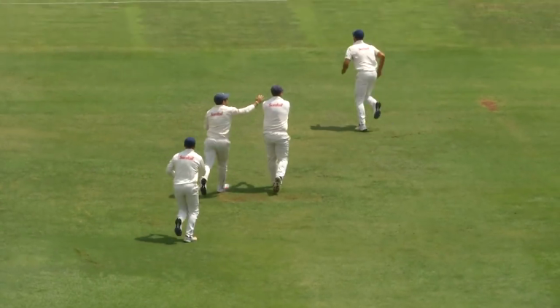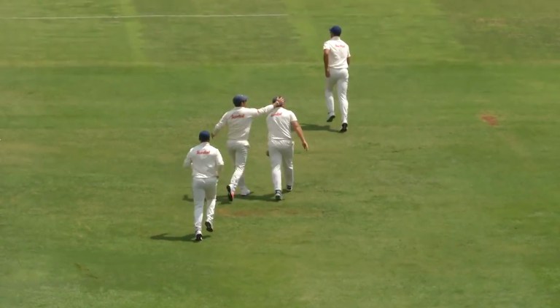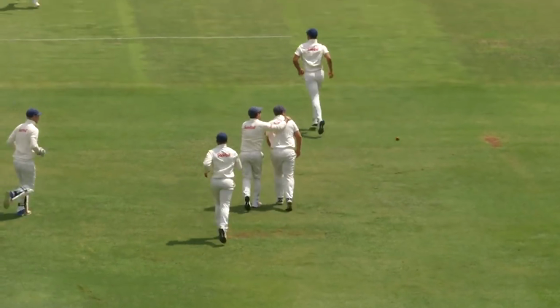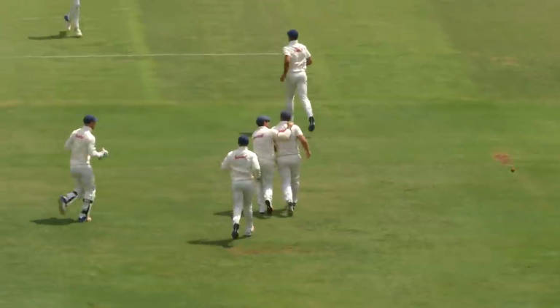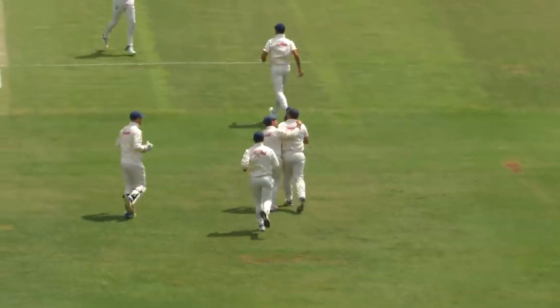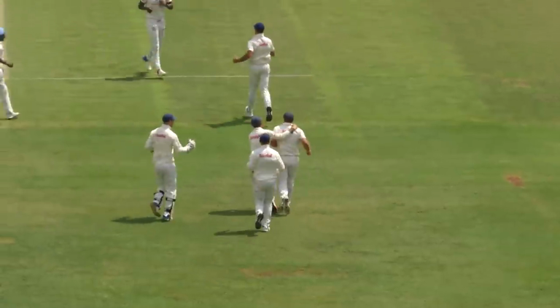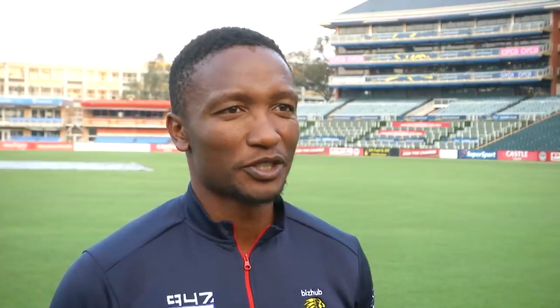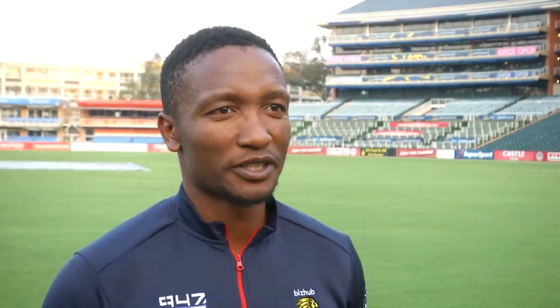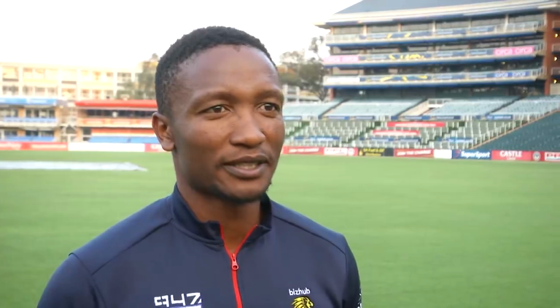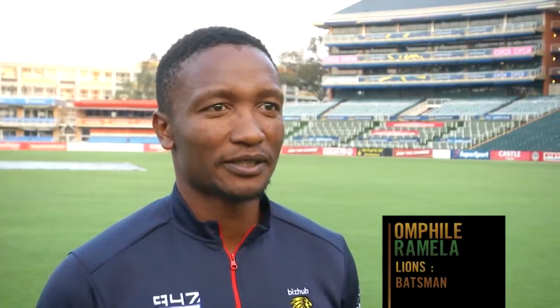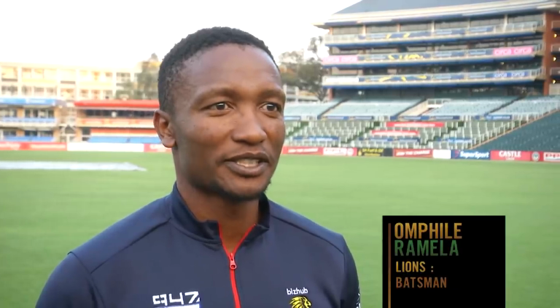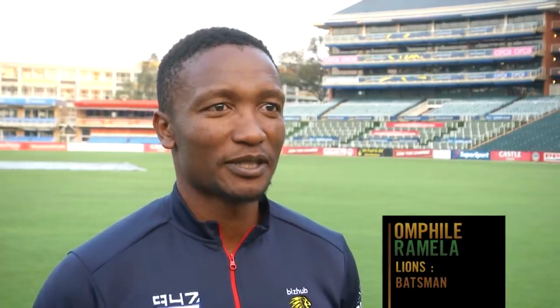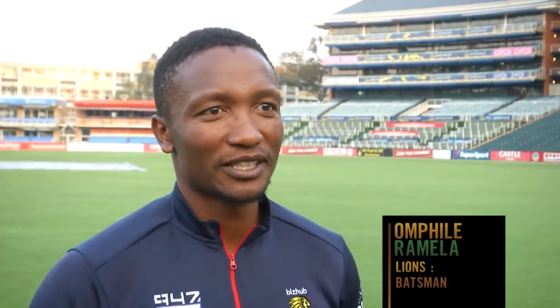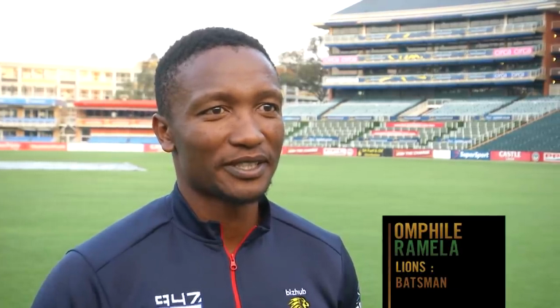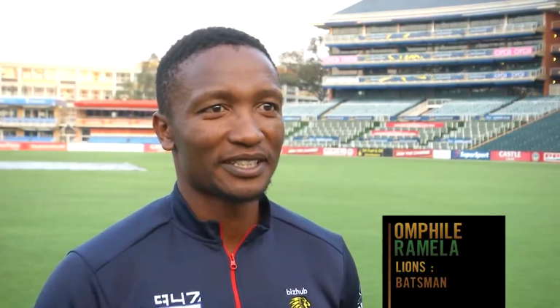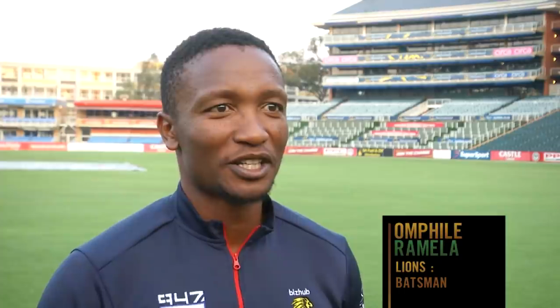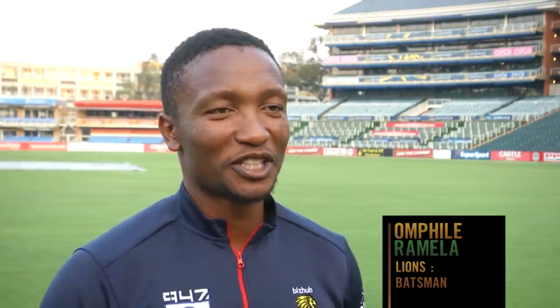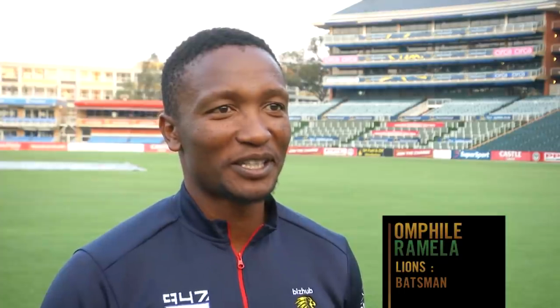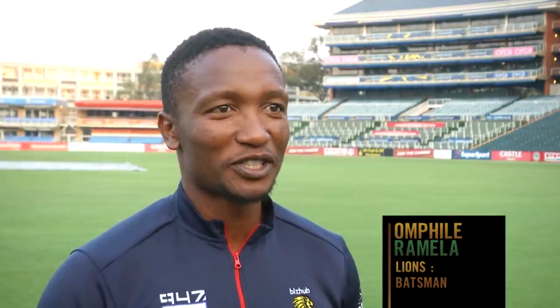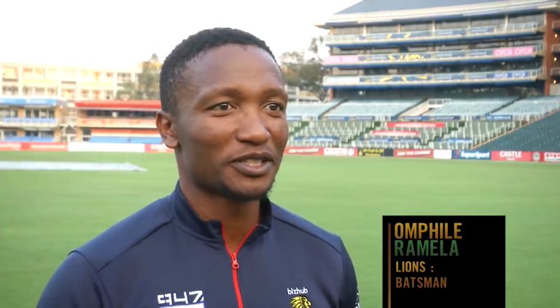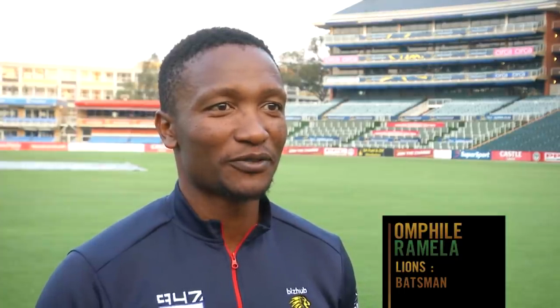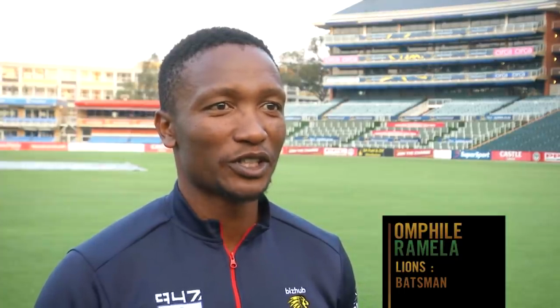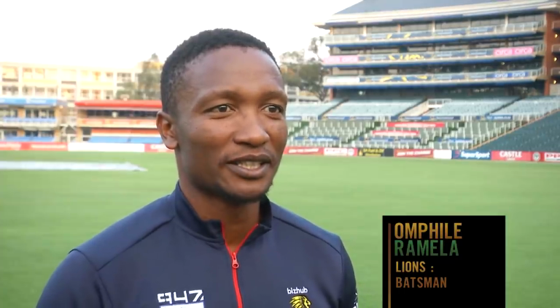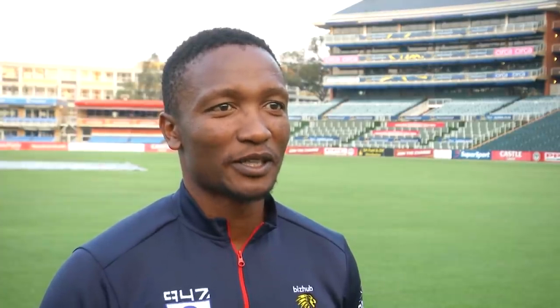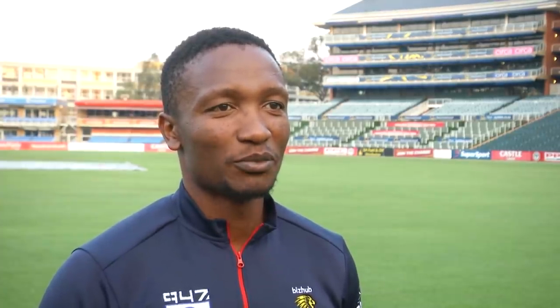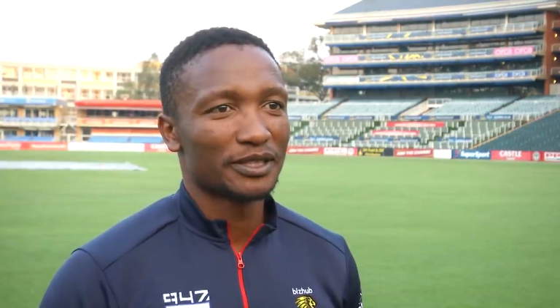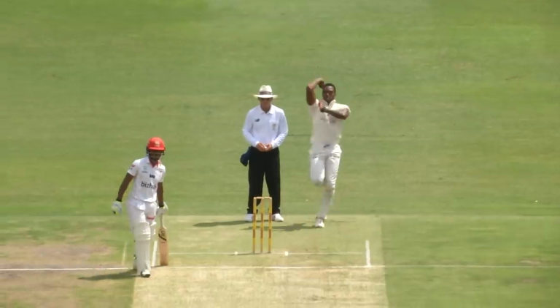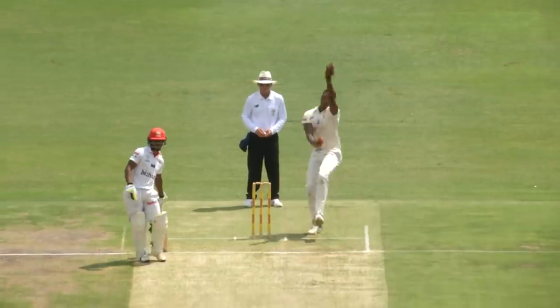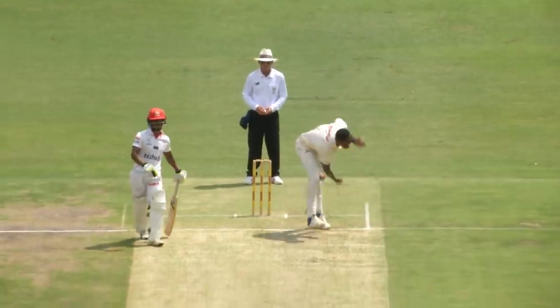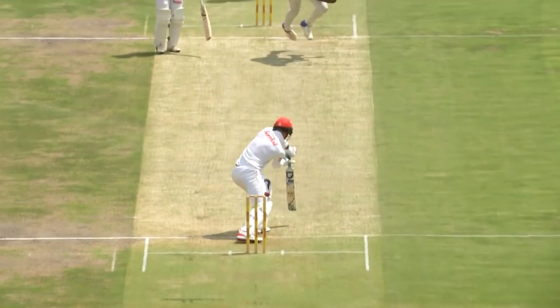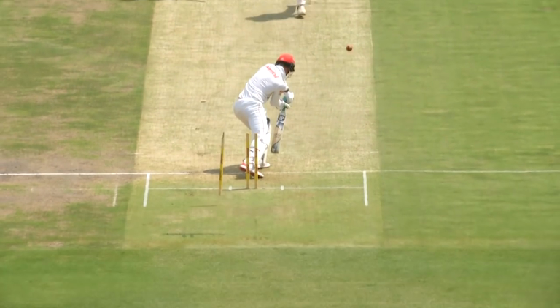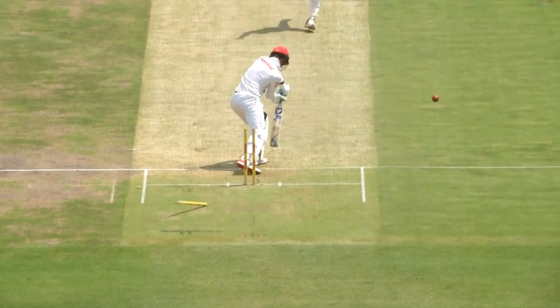I think it was a bowler-friendly pitch — typical Wanderers pitch, to be honest. The boys that have played here long enough said this is what you expect at the Wanderers, especially the first morning. Expect a lot of movement; it's almost like a first session for the bowlers.